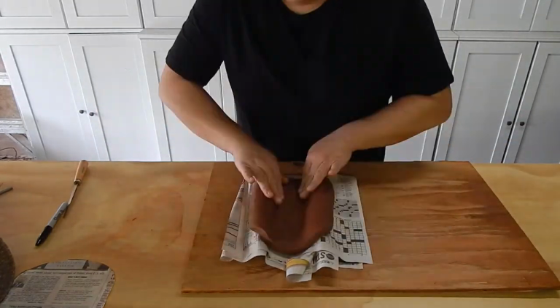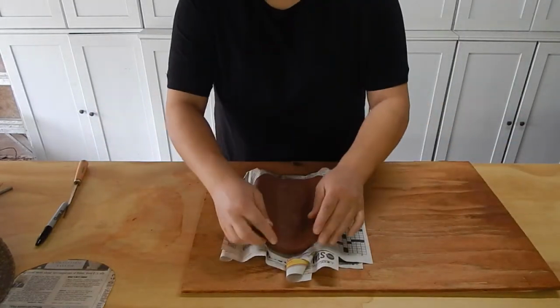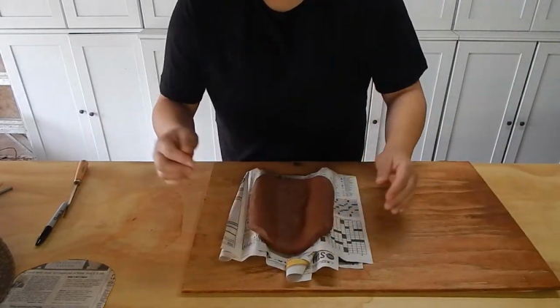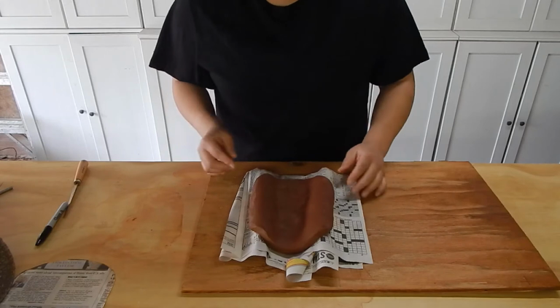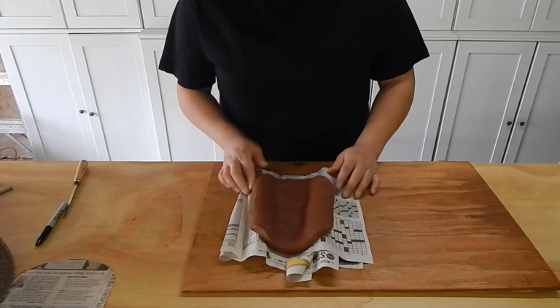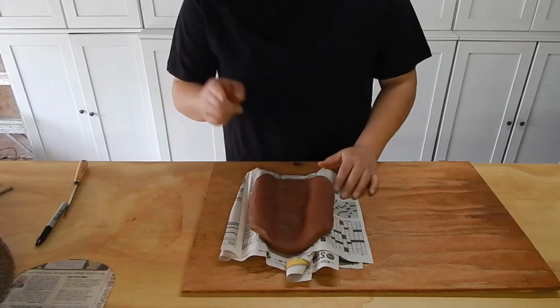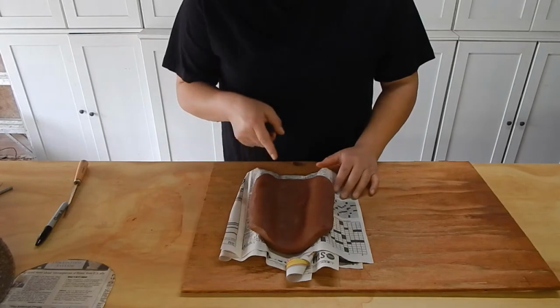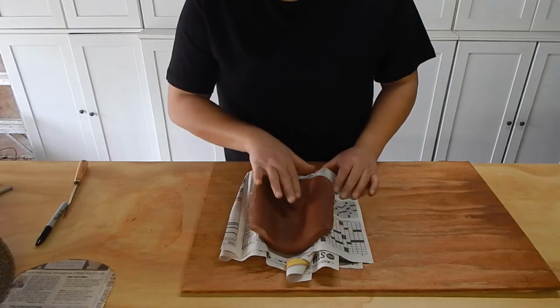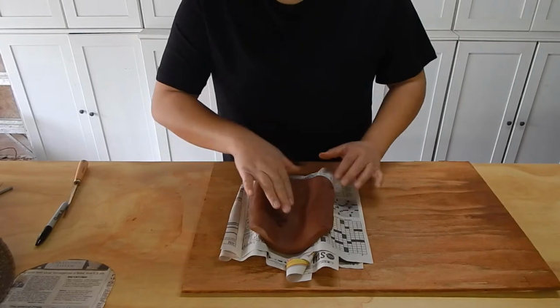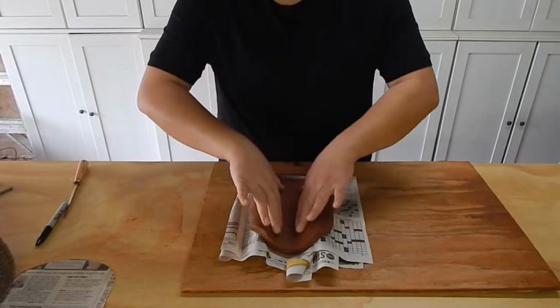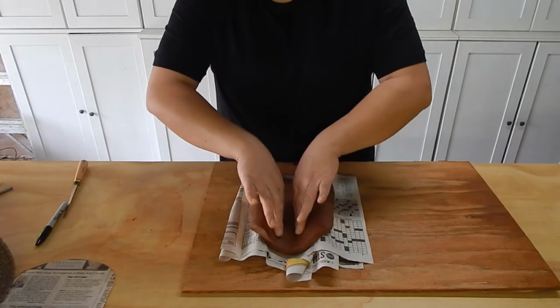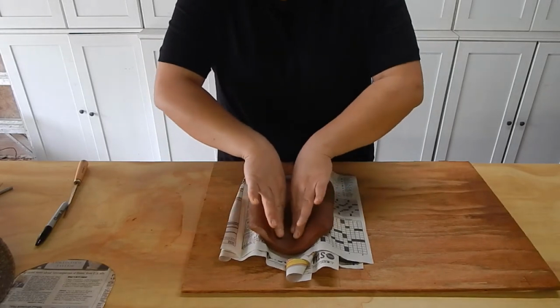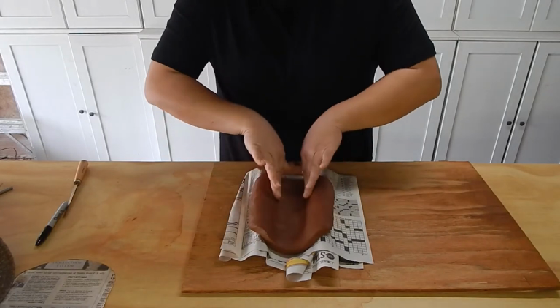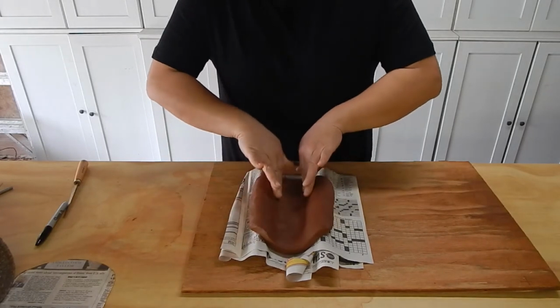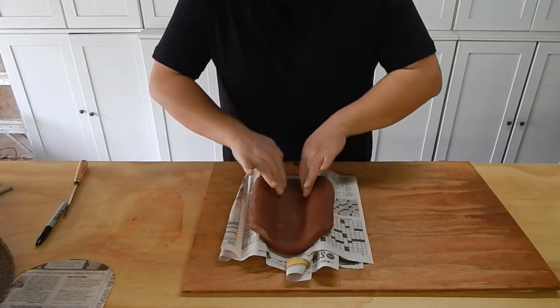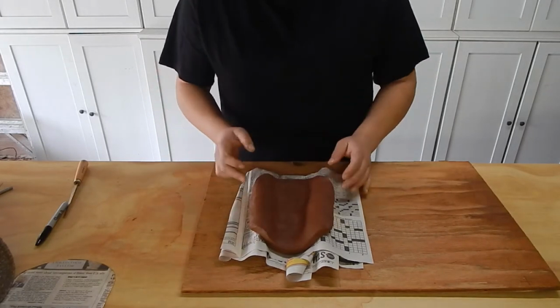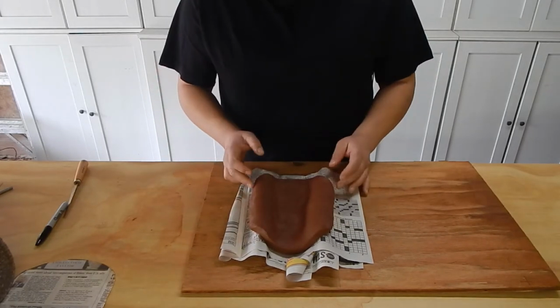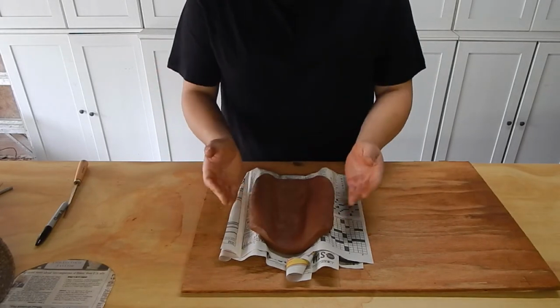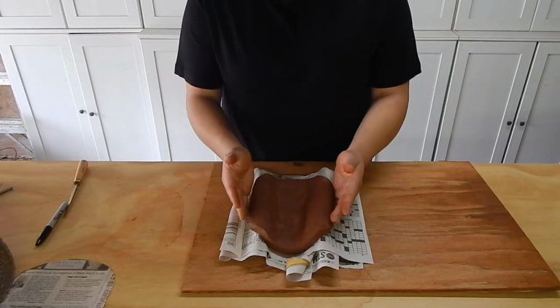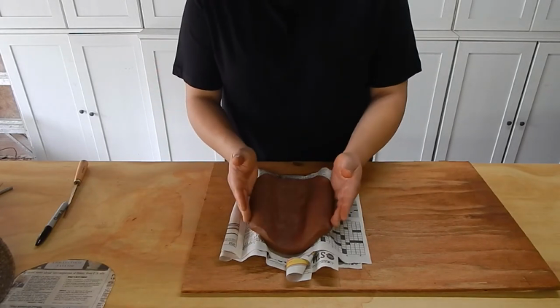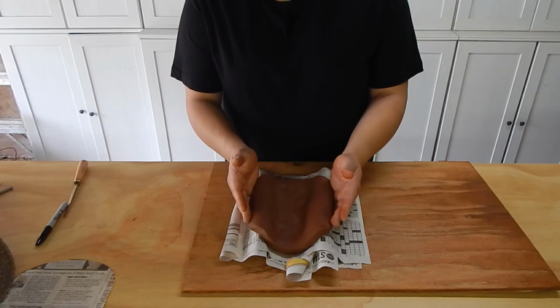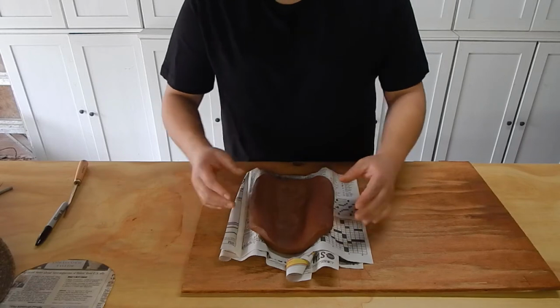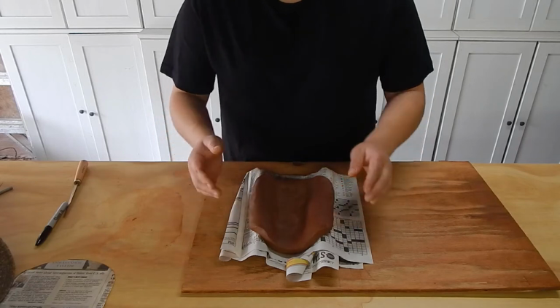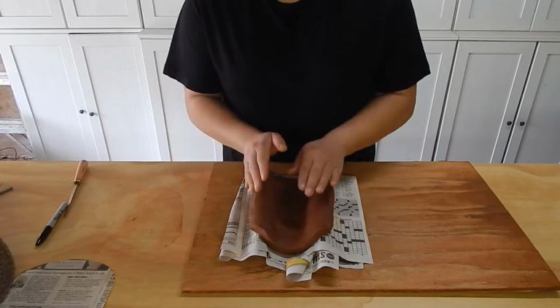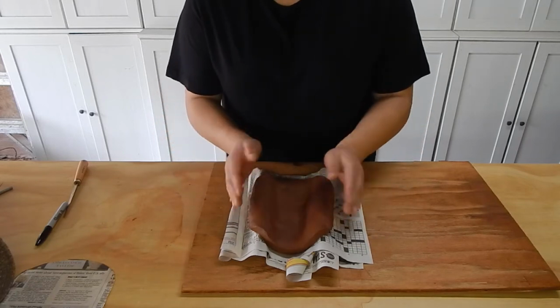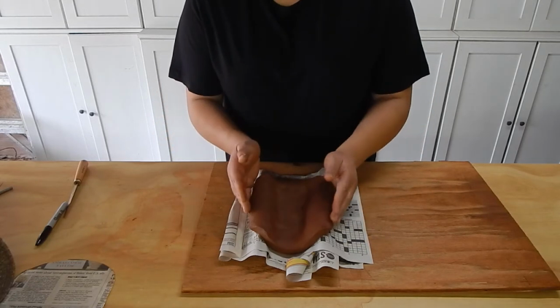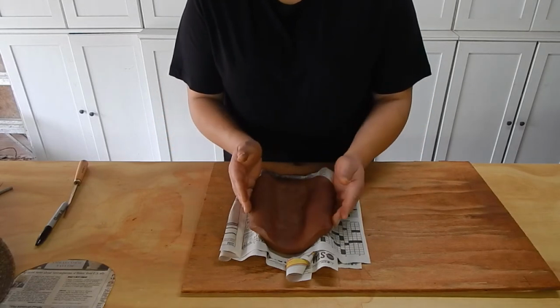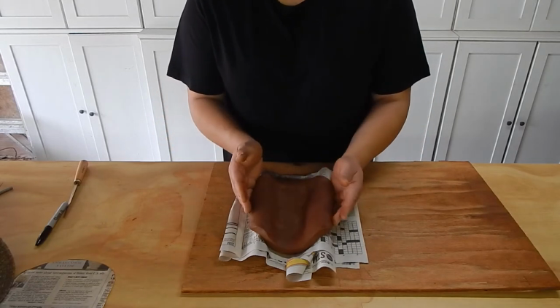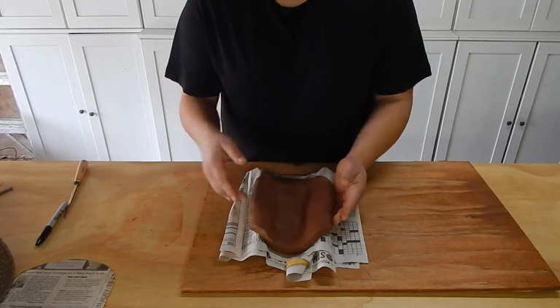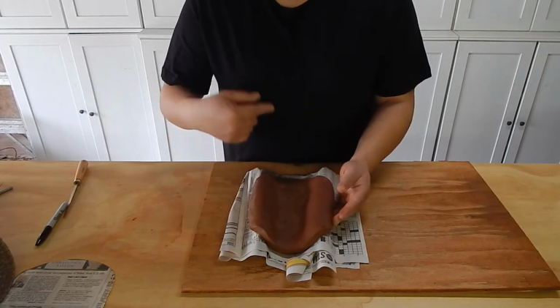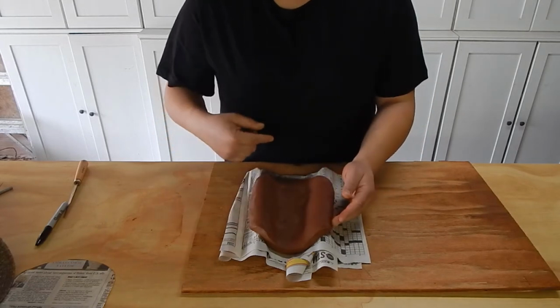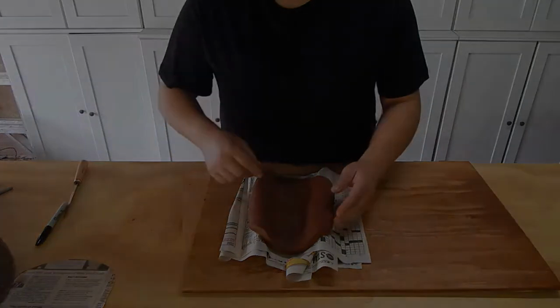At this point I'm going to set this aside and let it firm up so that the shape holds itself and I don't lose this little curve as I continue to work.